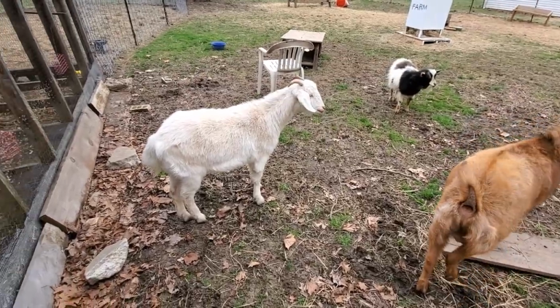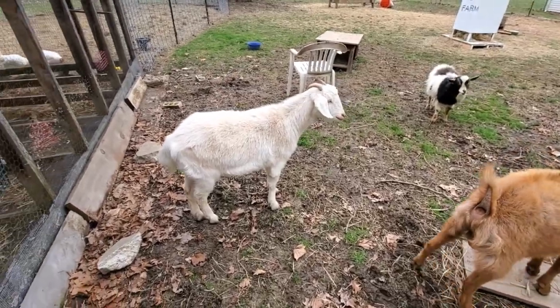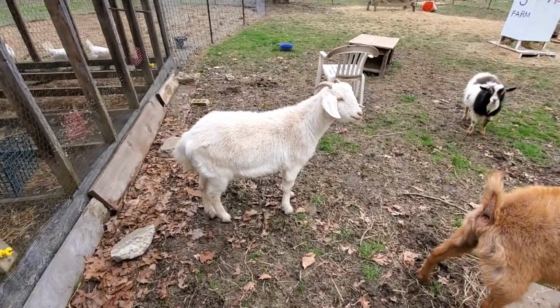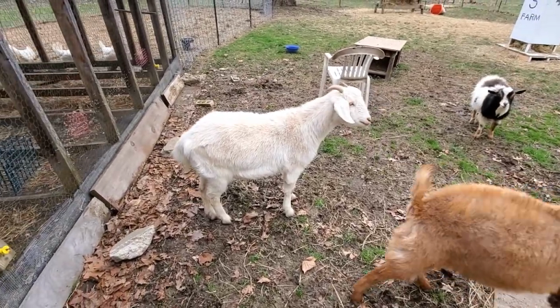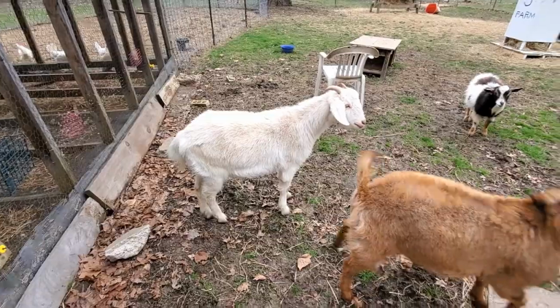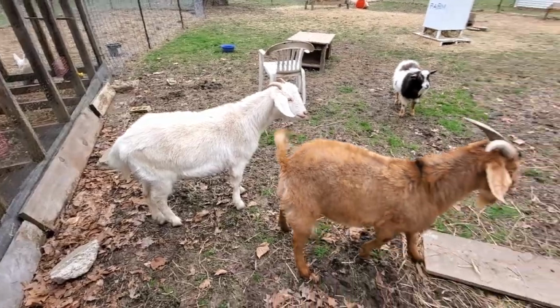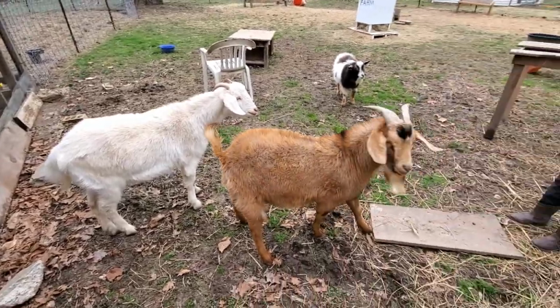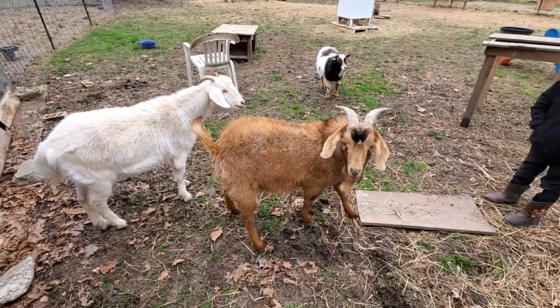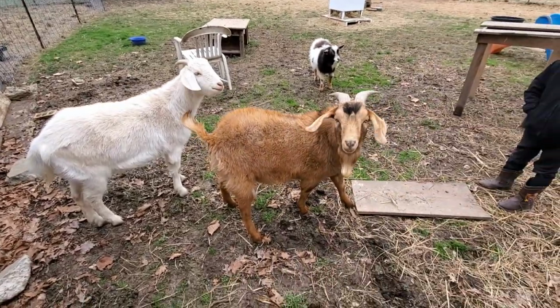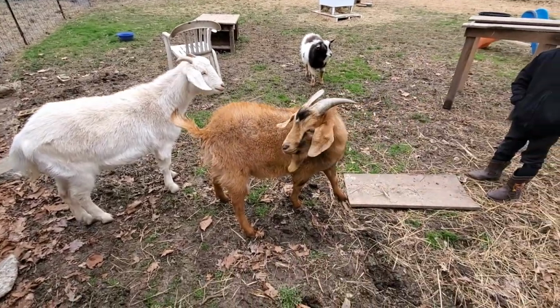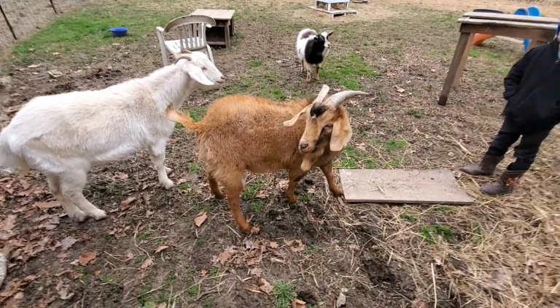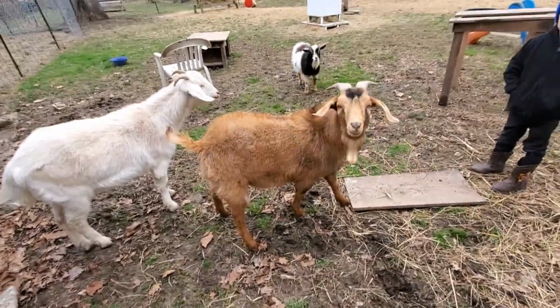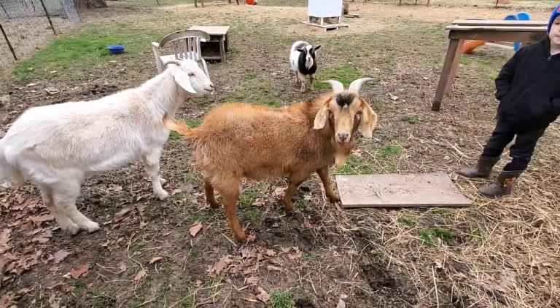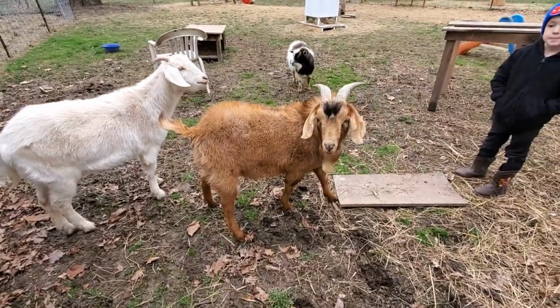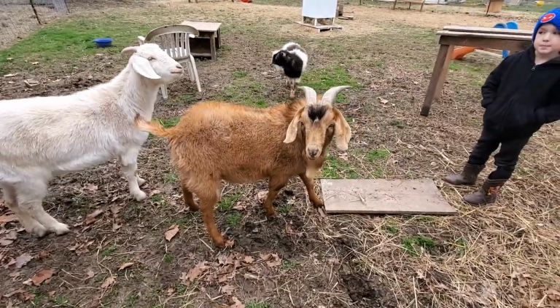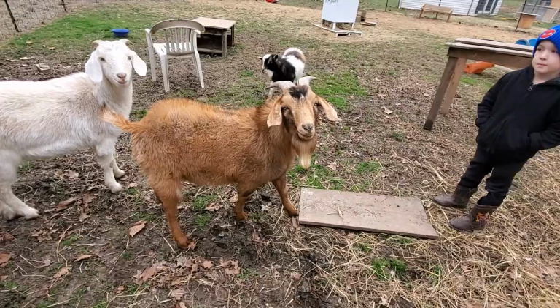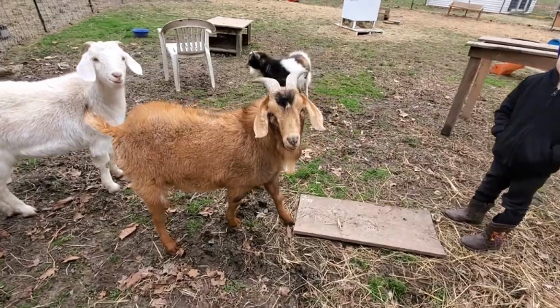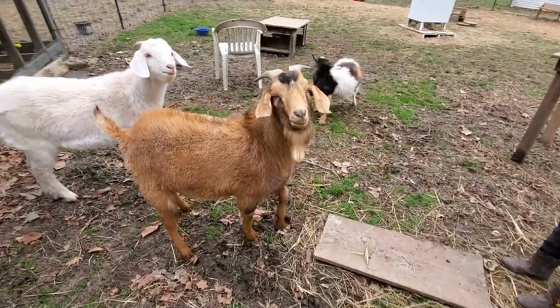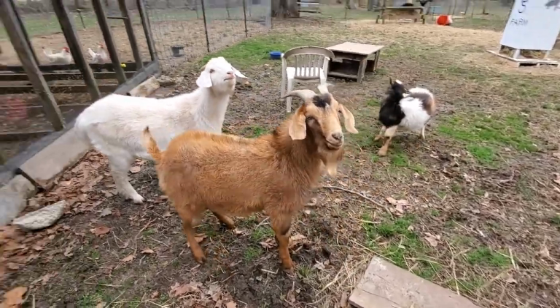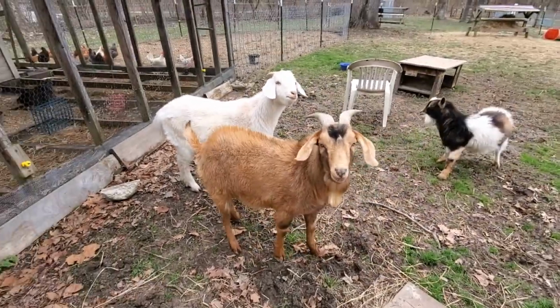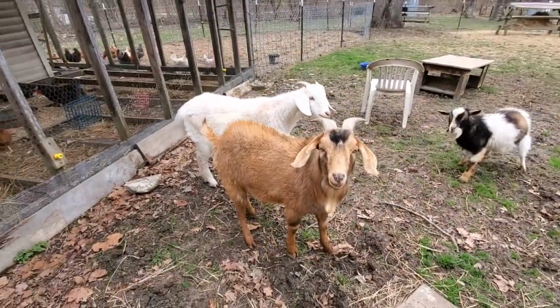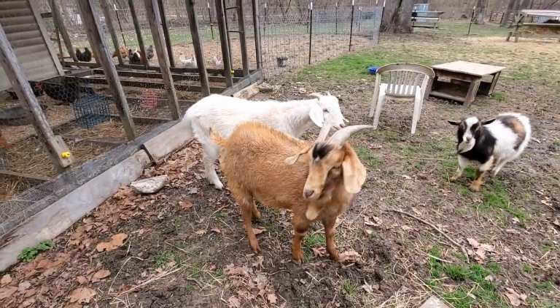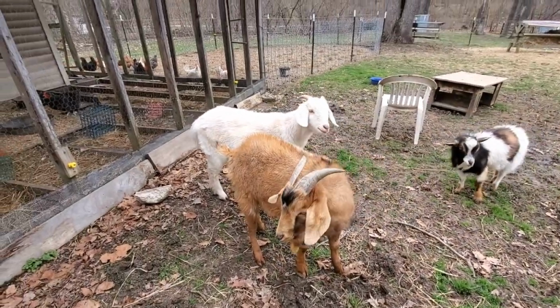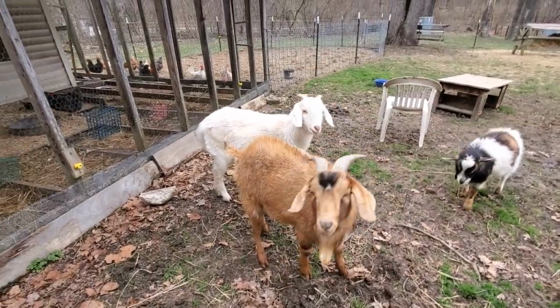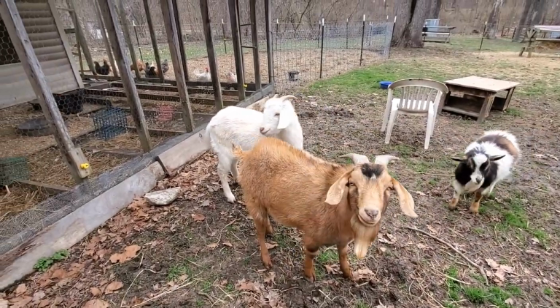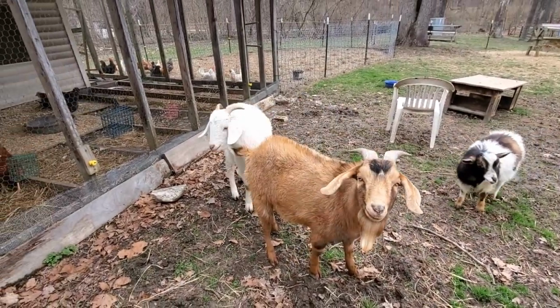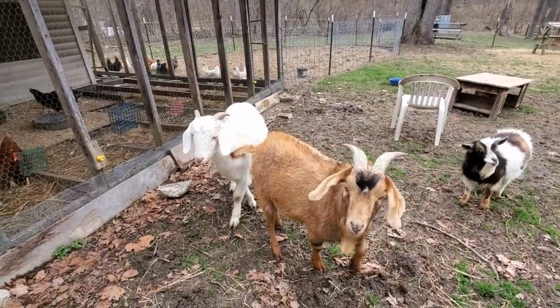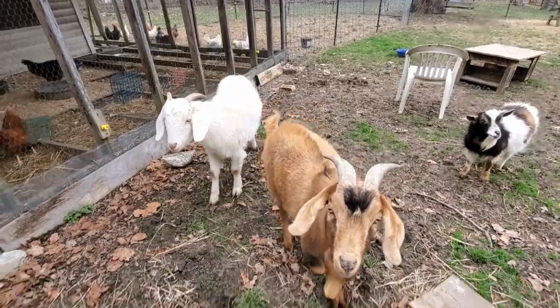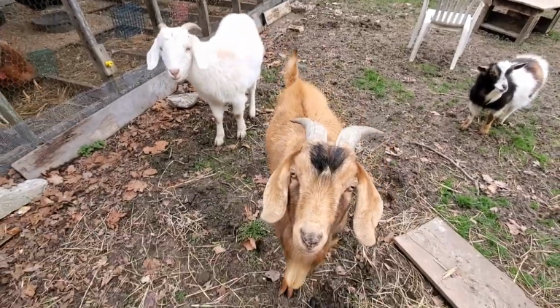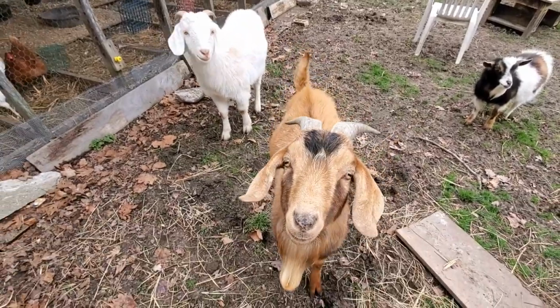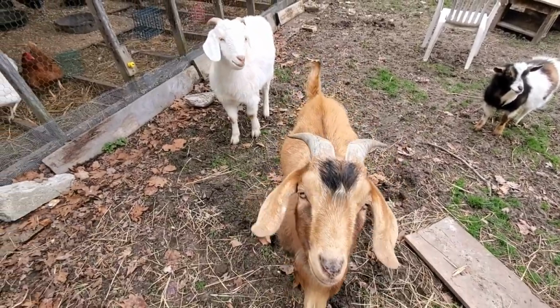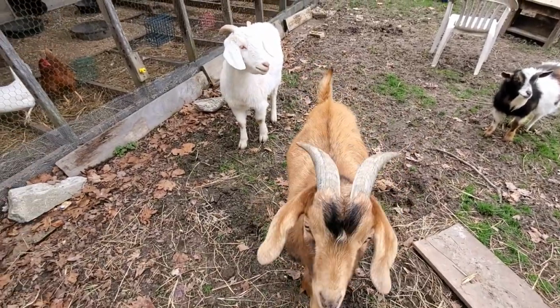Here's our Kiko Spanish wether and our Kiko Spanish buck. He is just over a year old. These two were actually given to us by my dad's friend, and that's what got us into the goat-raising adventures. And now we have 11 goats.